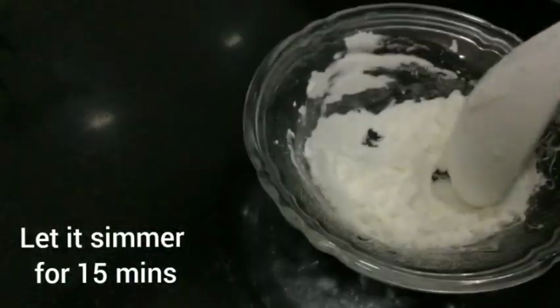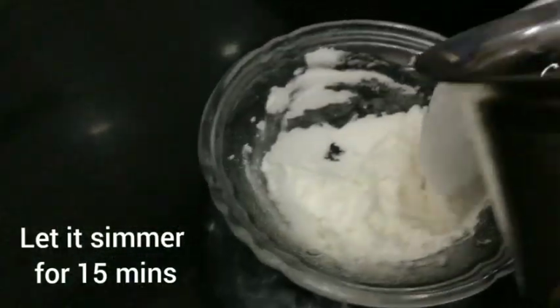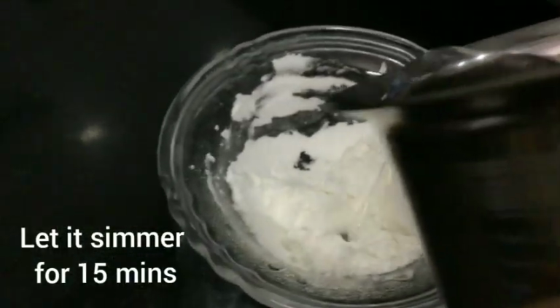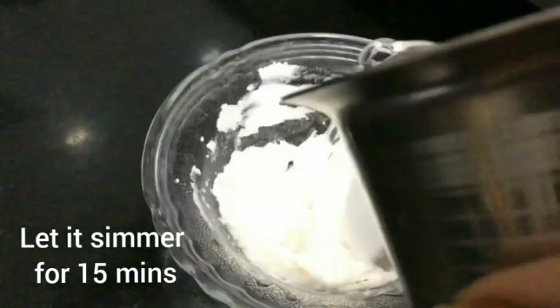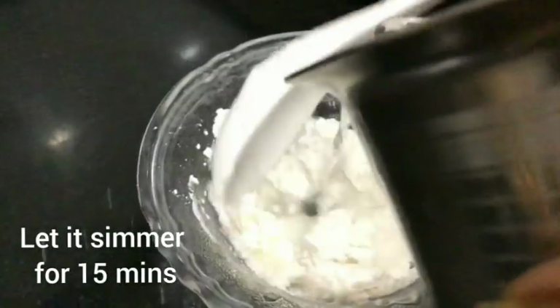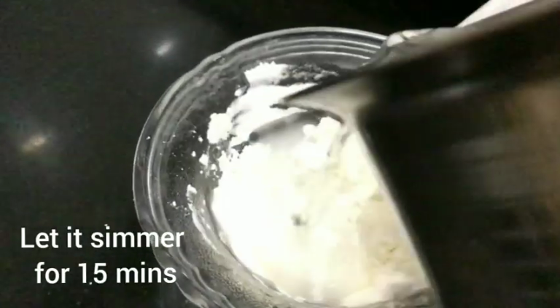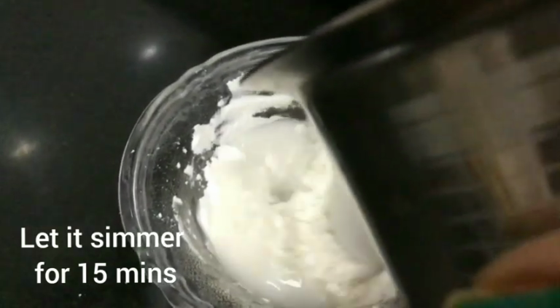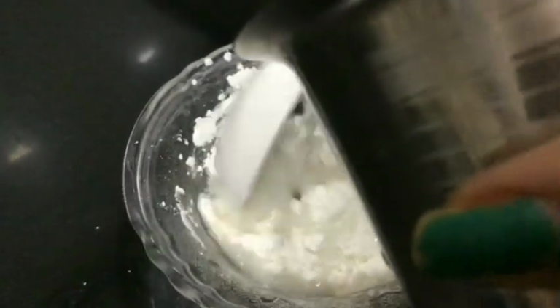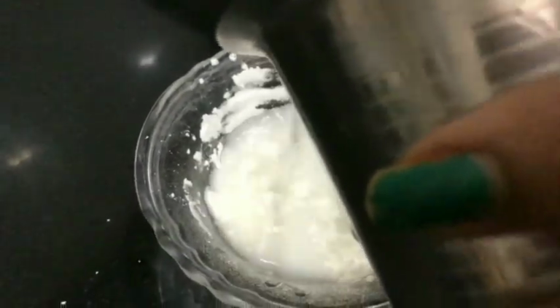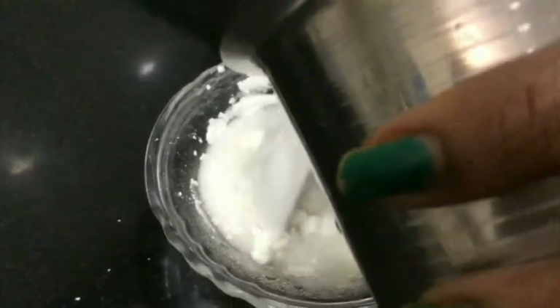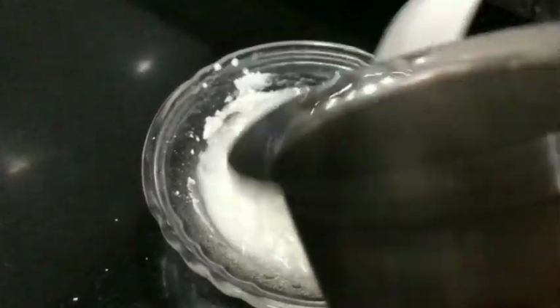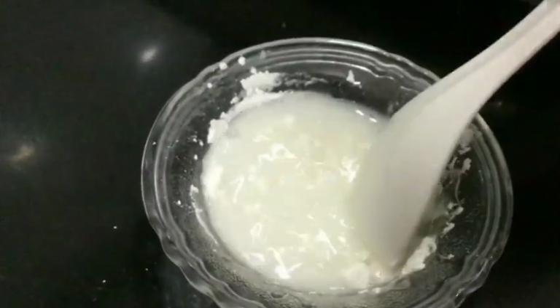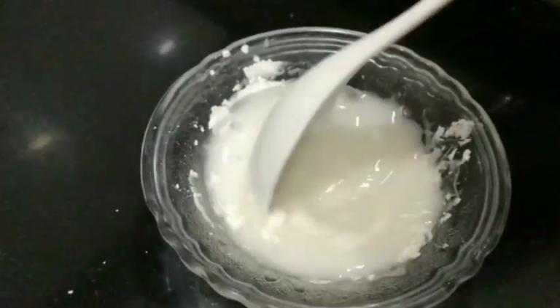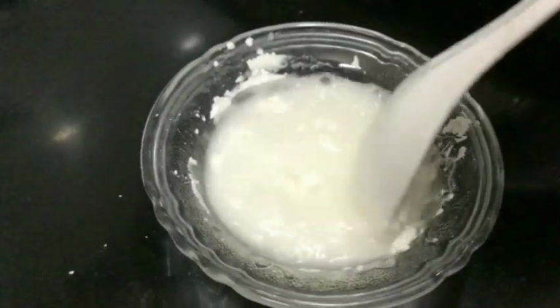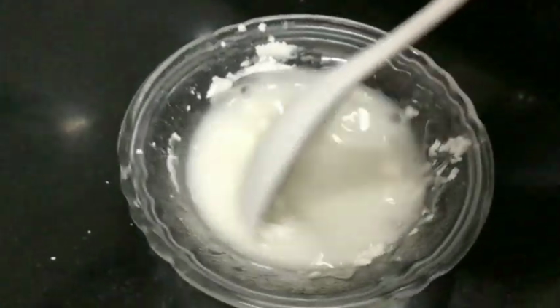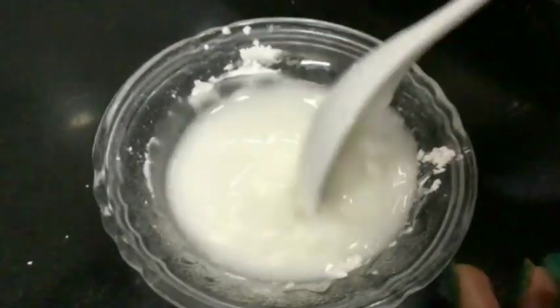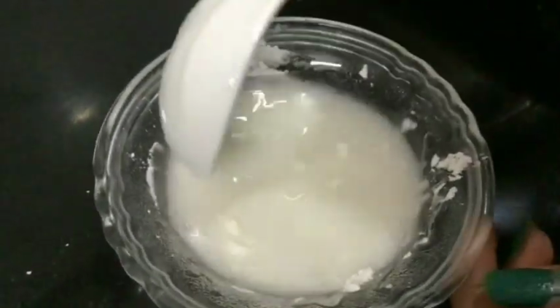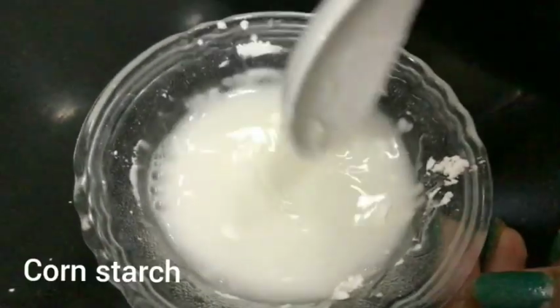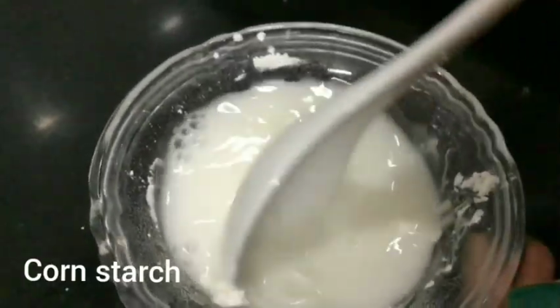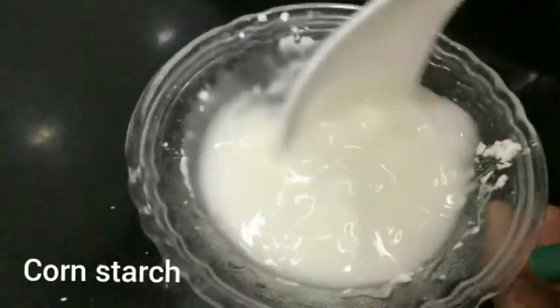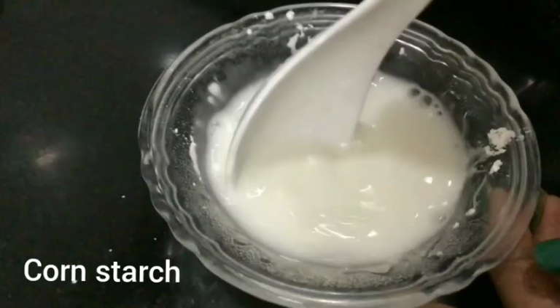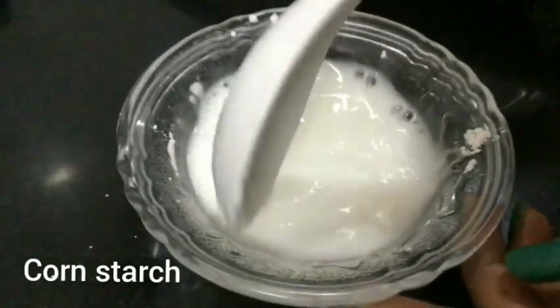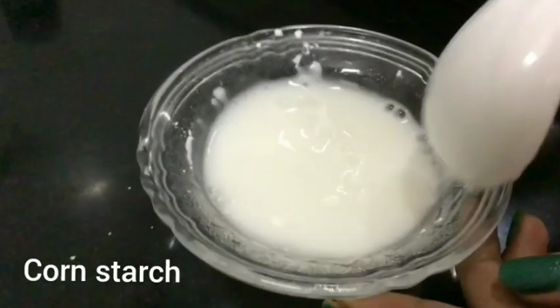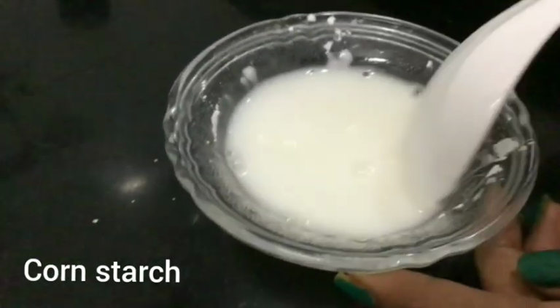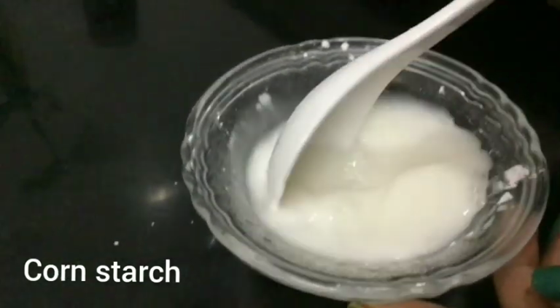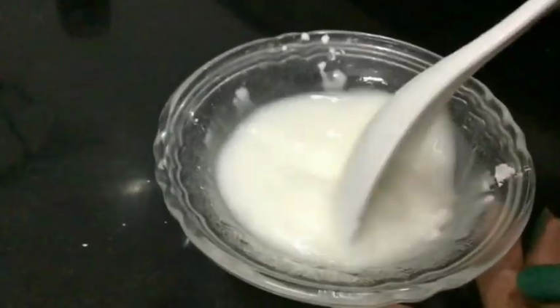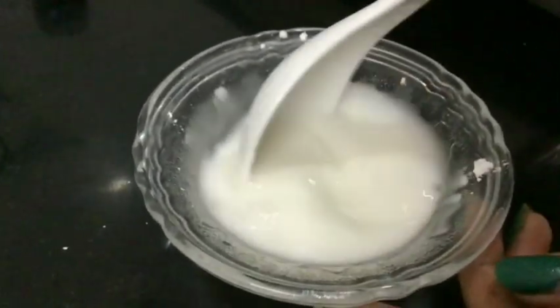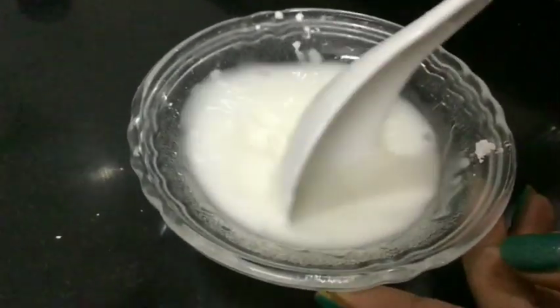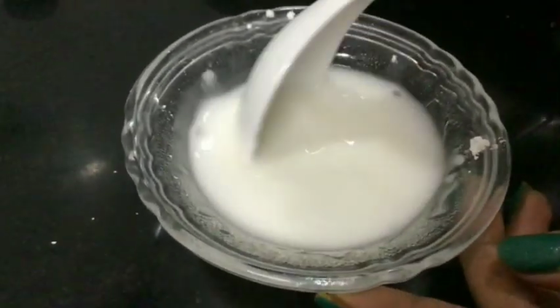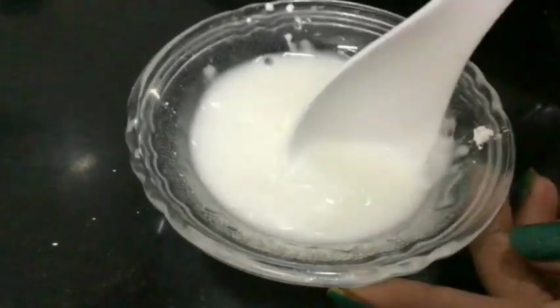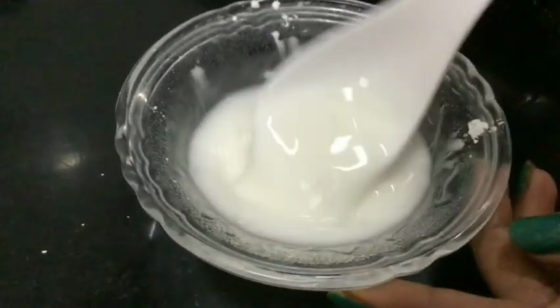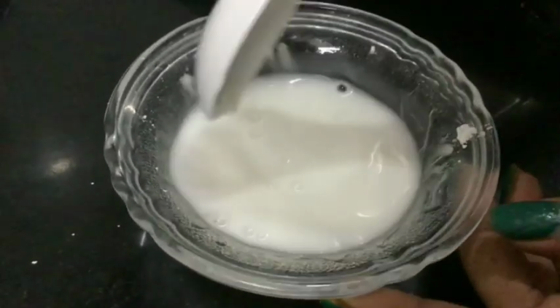Now we have cornstarch ready — corn flour powder. Add 1 spoon of corn flour, mix it well. Put it in a little bit.